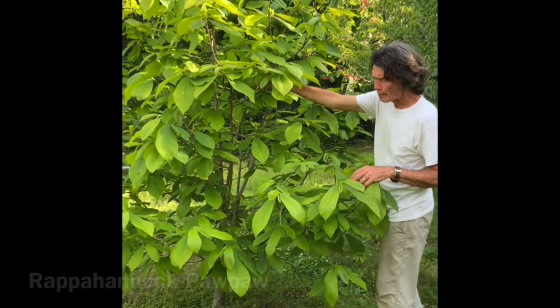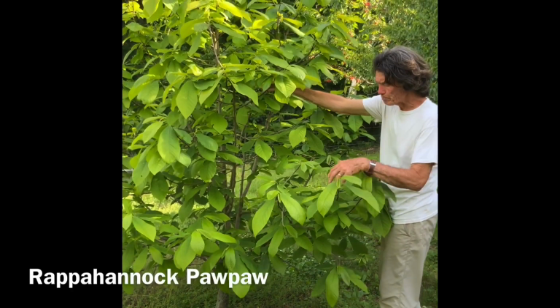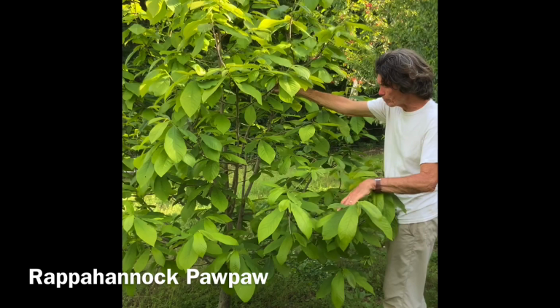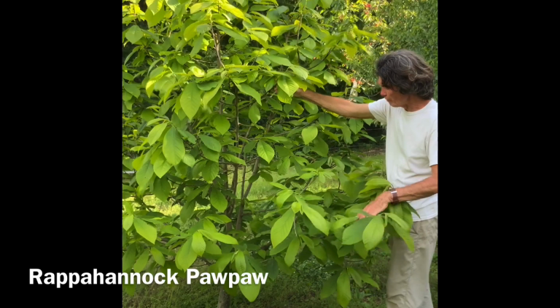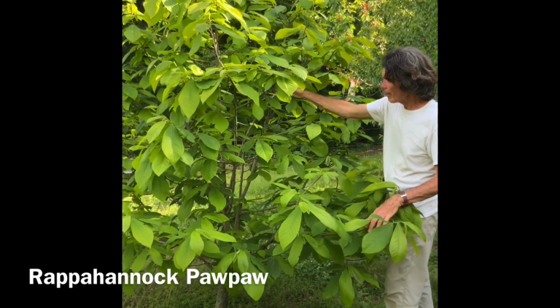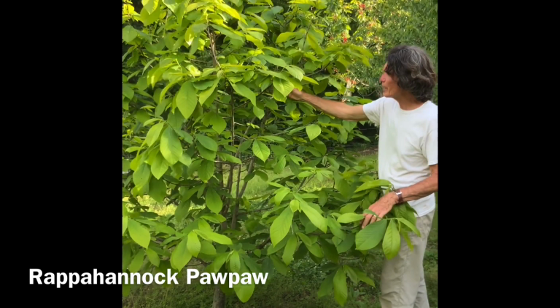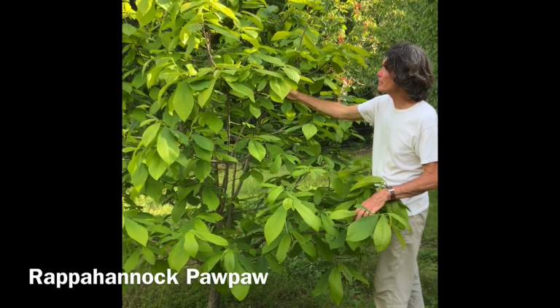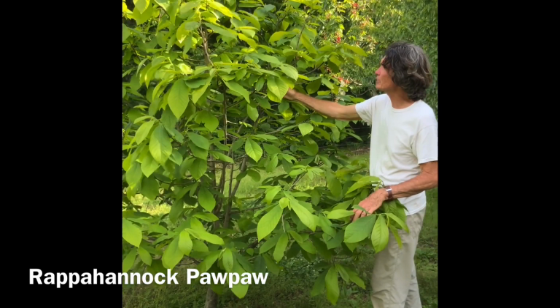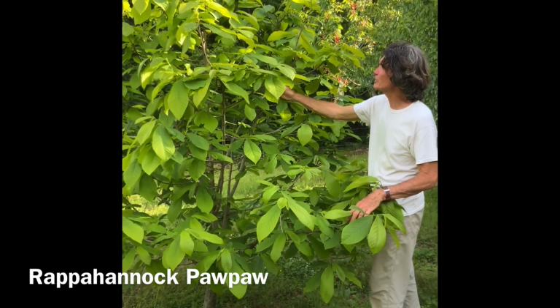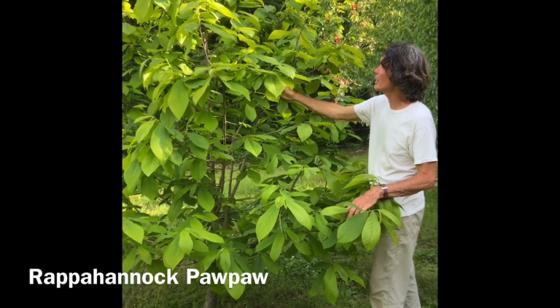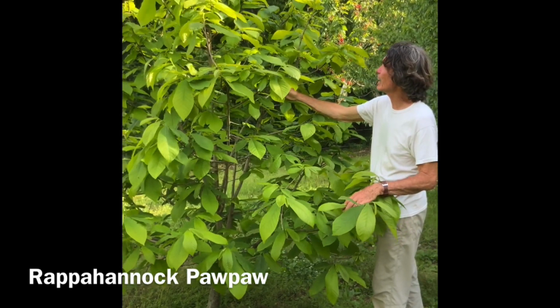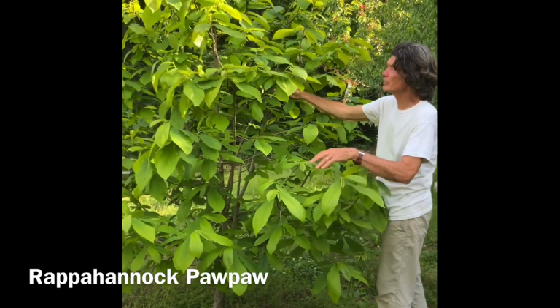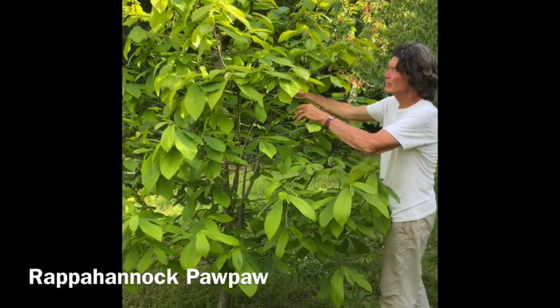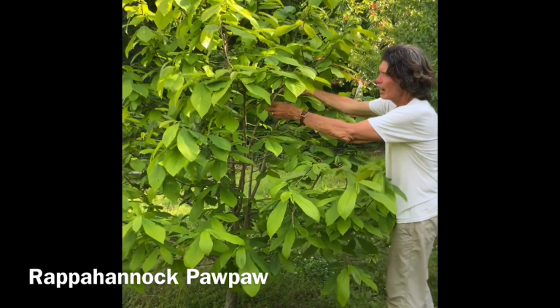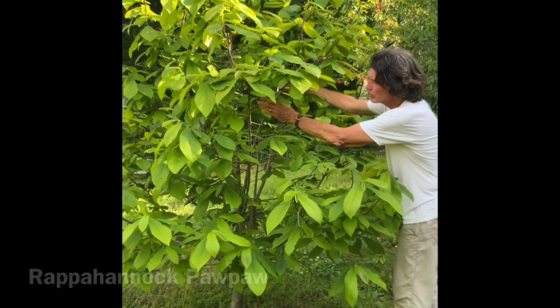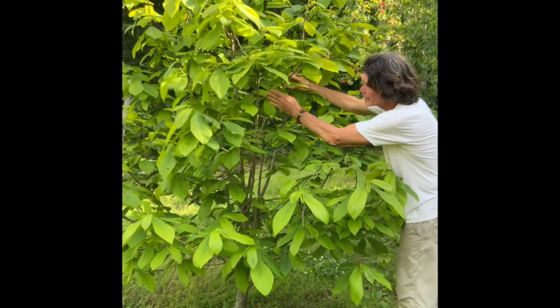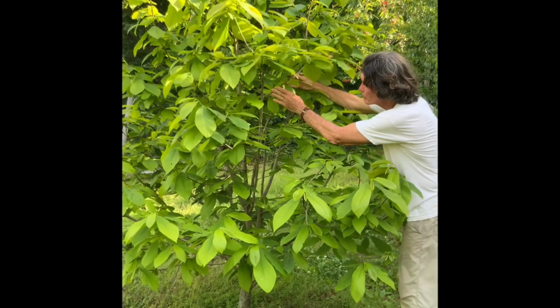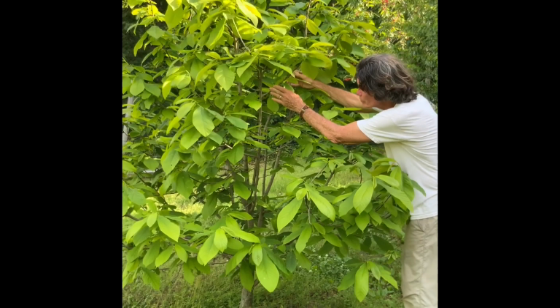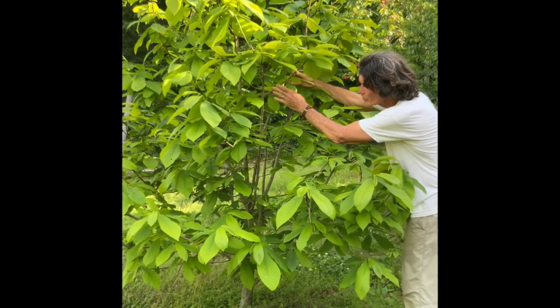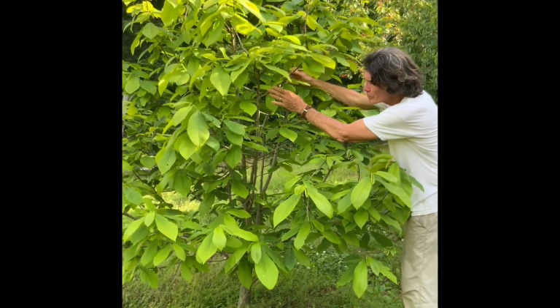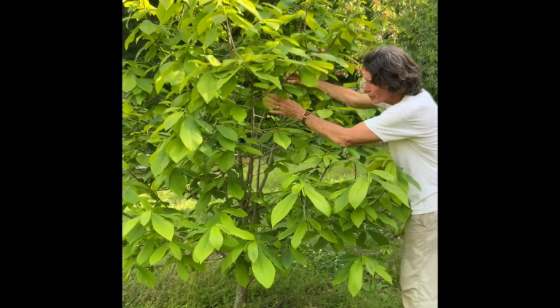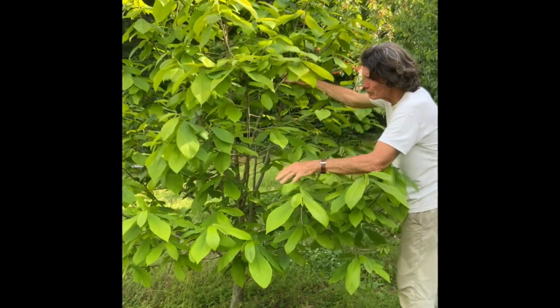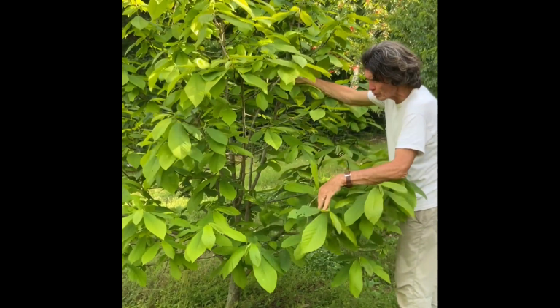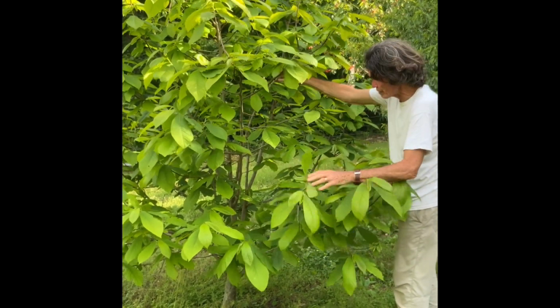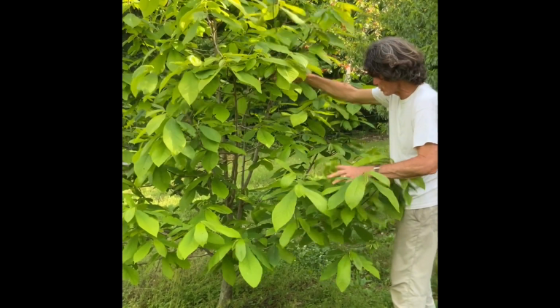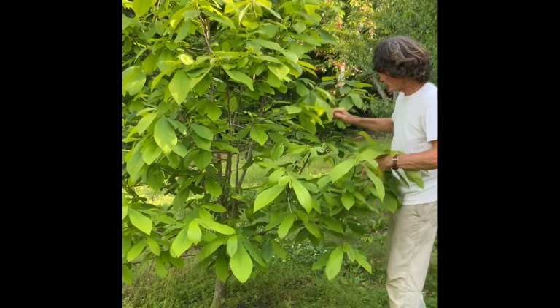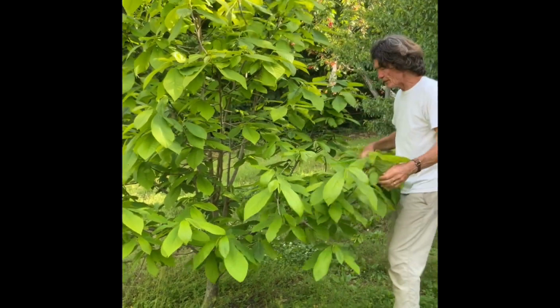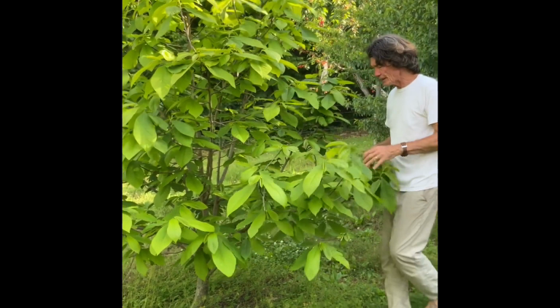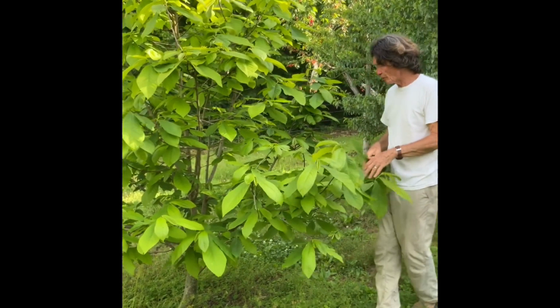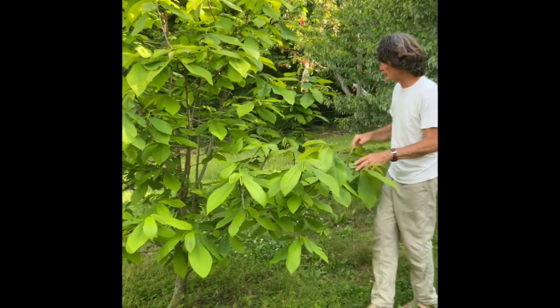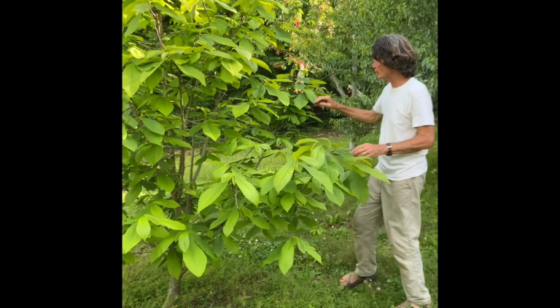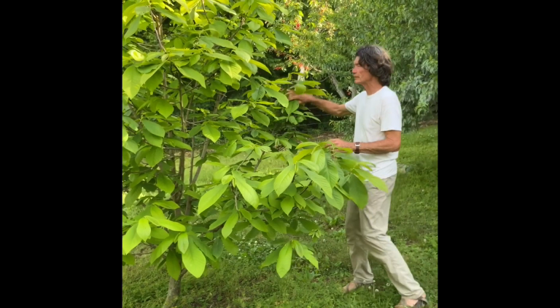This is a Rappahannock pawpaw. We had a late frost this year and they got hurt. I don't see a lot of fruit on this fellow and he was loaded last year. I think that late frost did affect them.